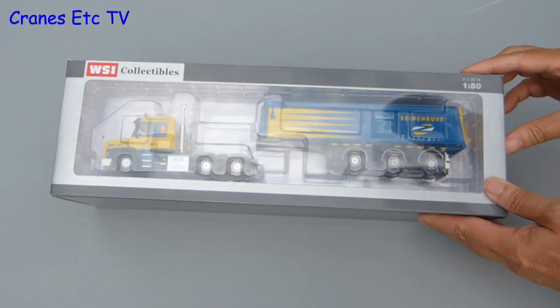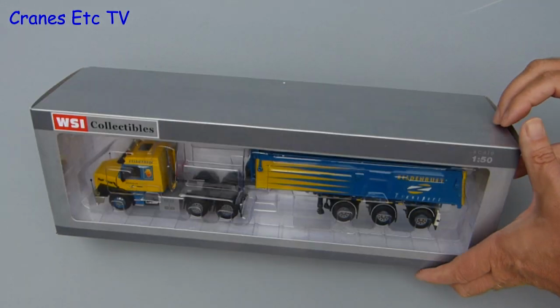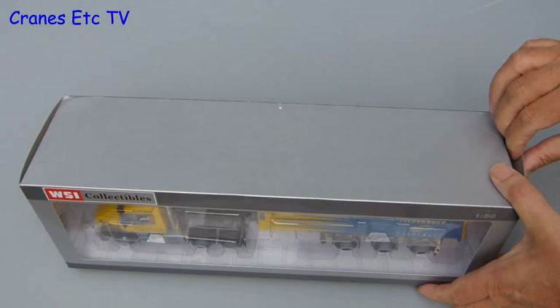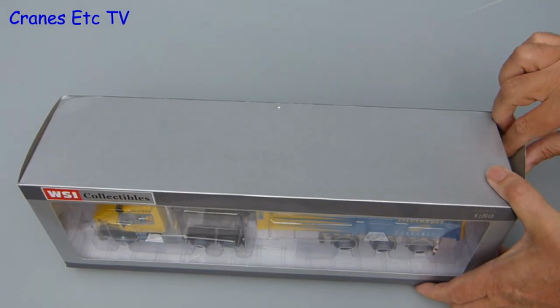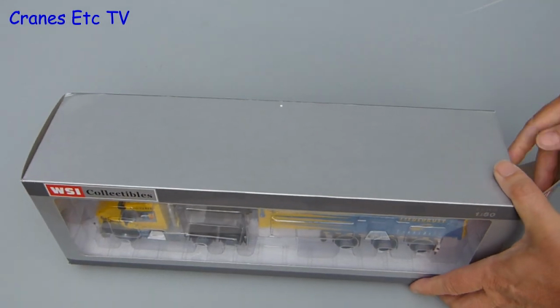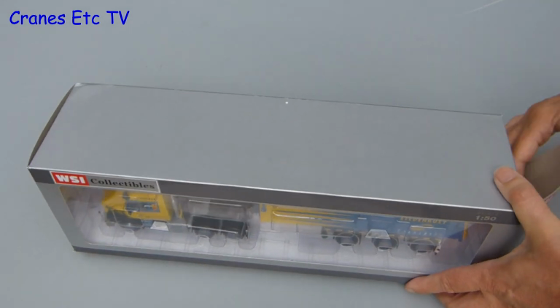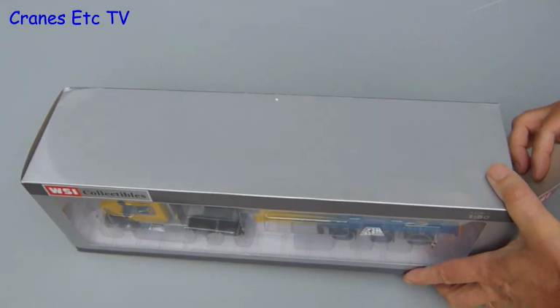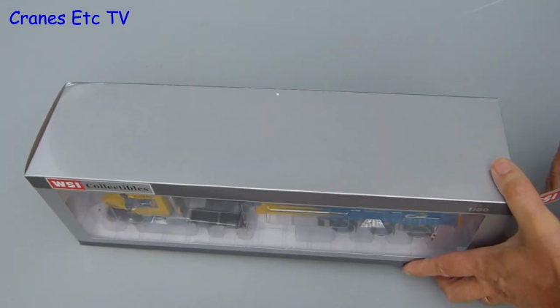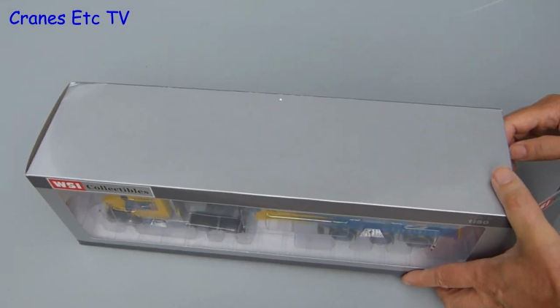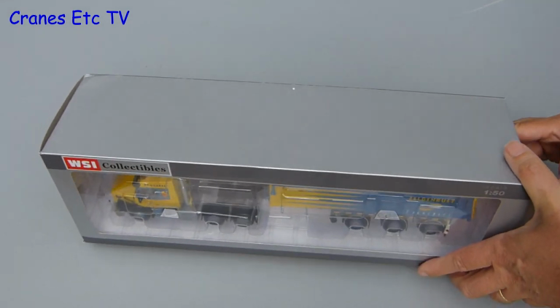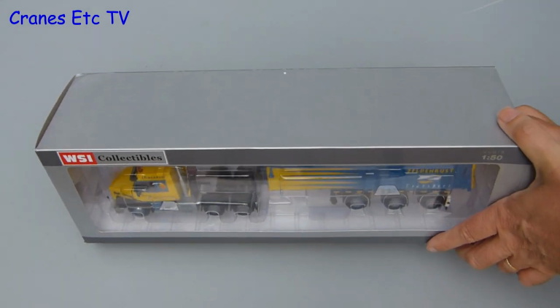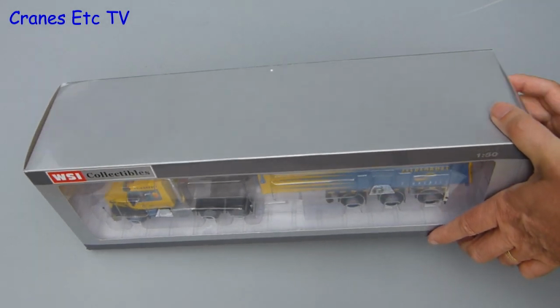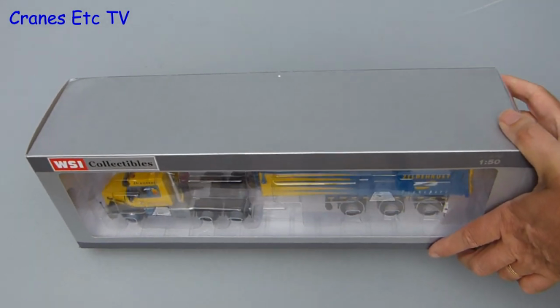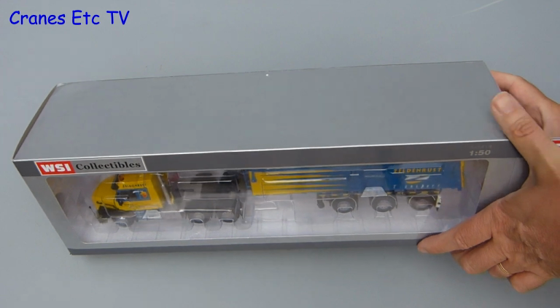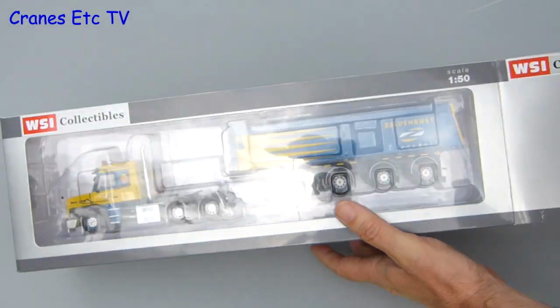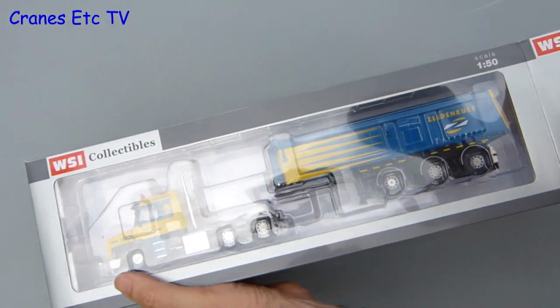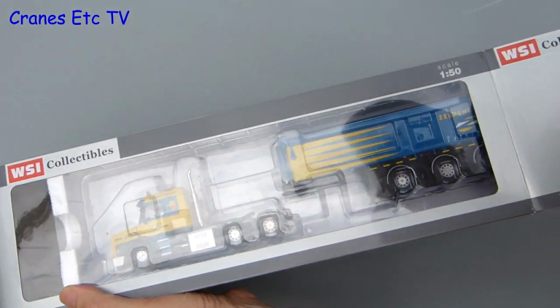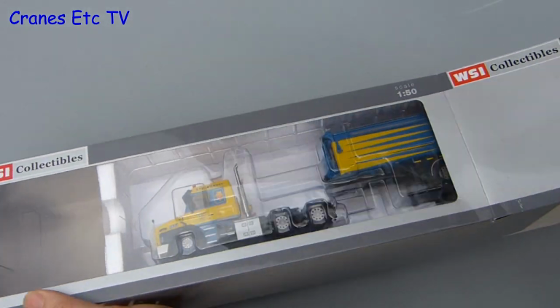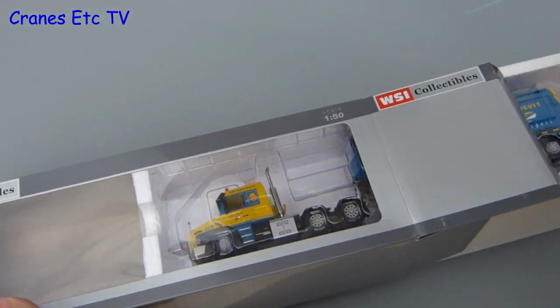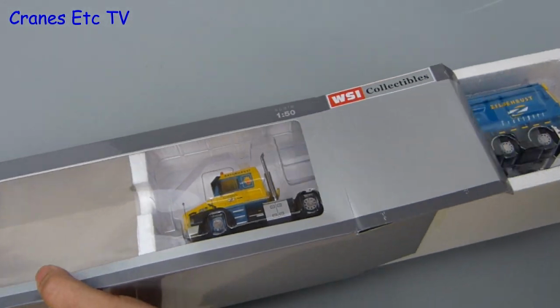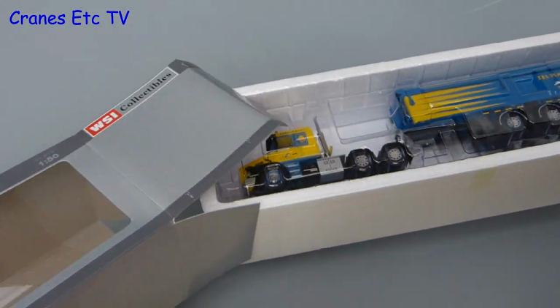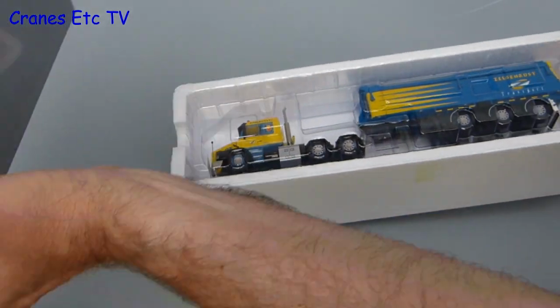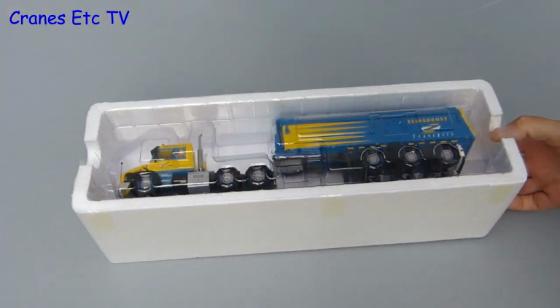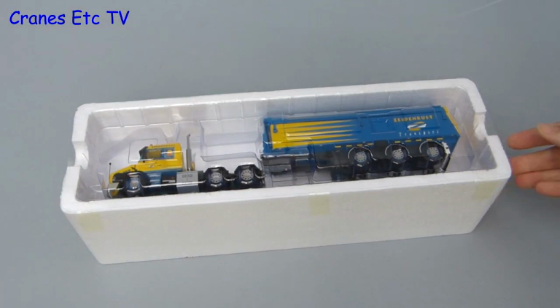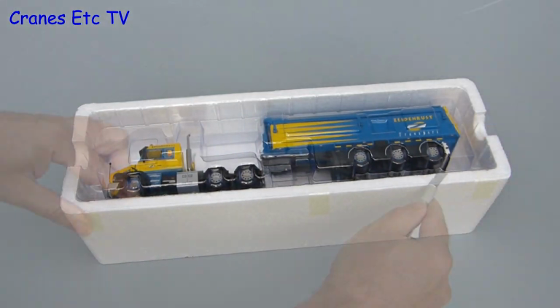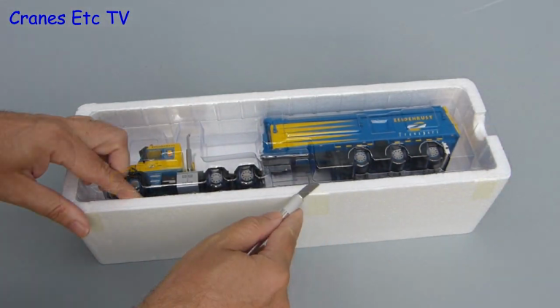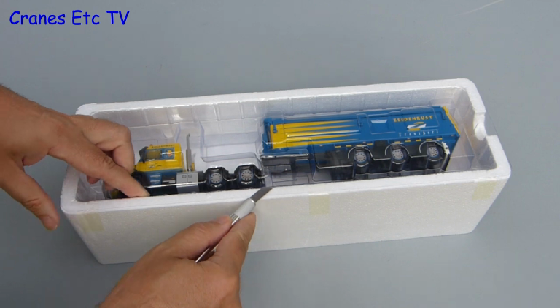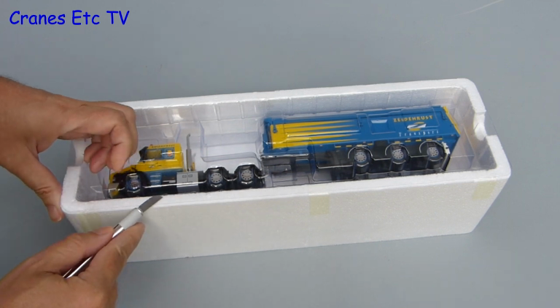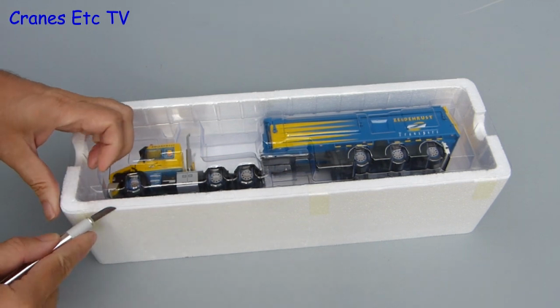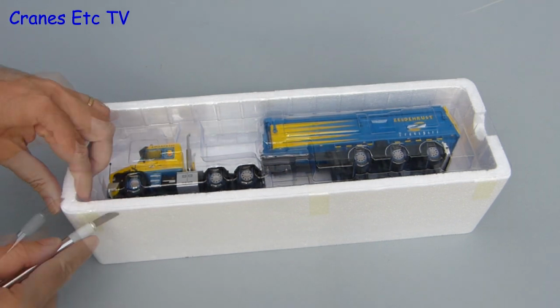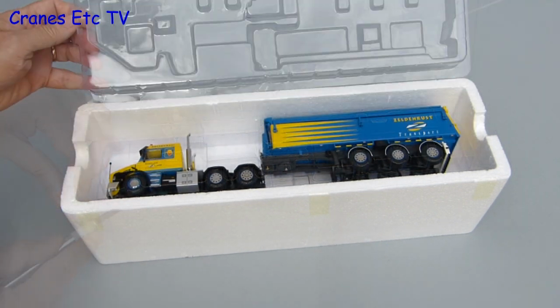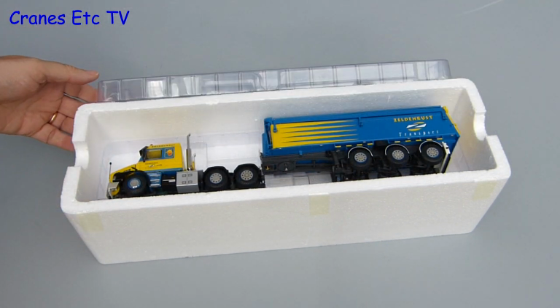In this review it's time to turn back the clock and look at a classic Scania 143H Torpedo. It's paired up with a tipper trailer and it's in the colours of Zeldinroost, which is a Dutch company specialising in sand extraction.